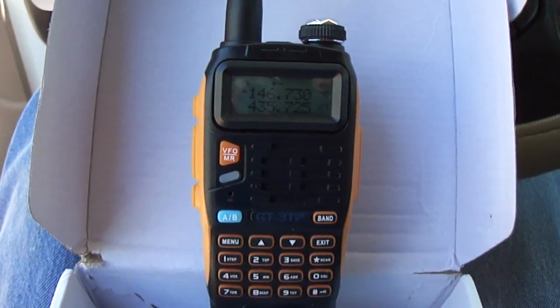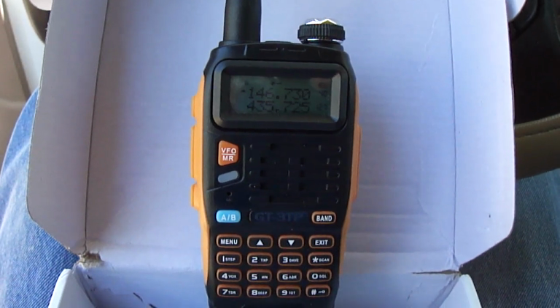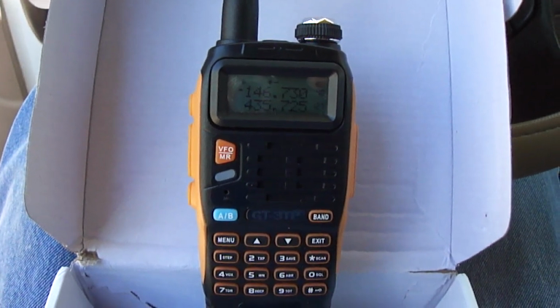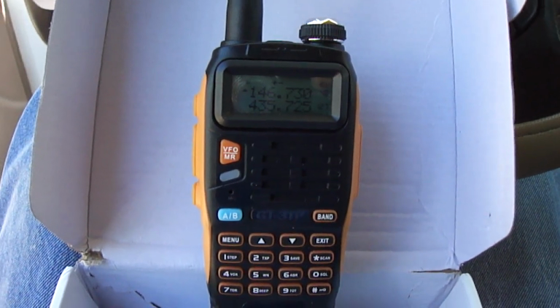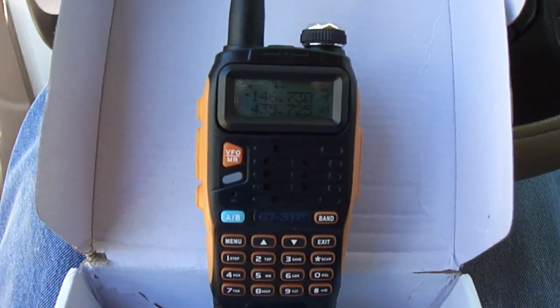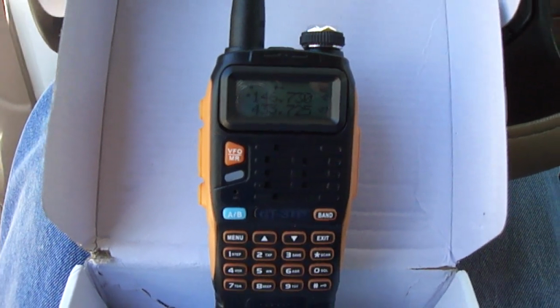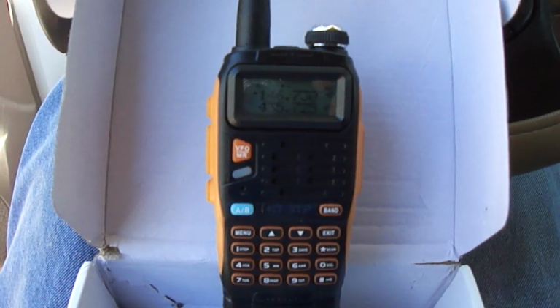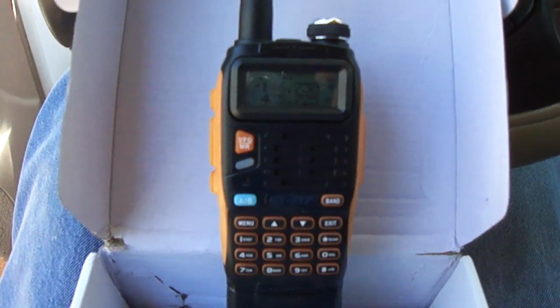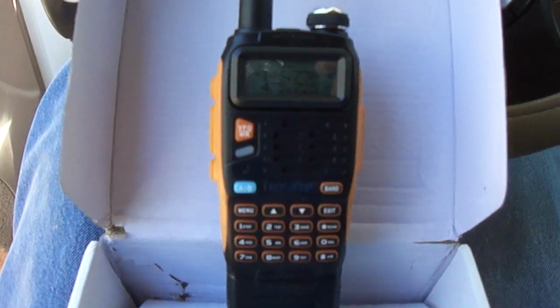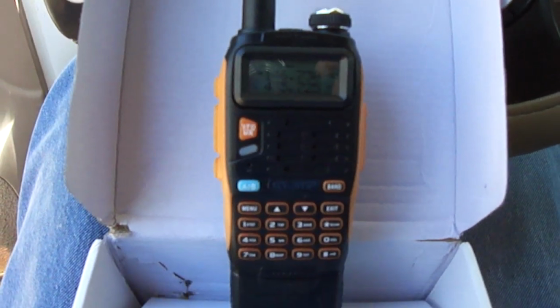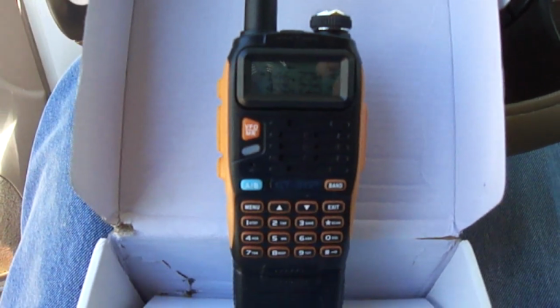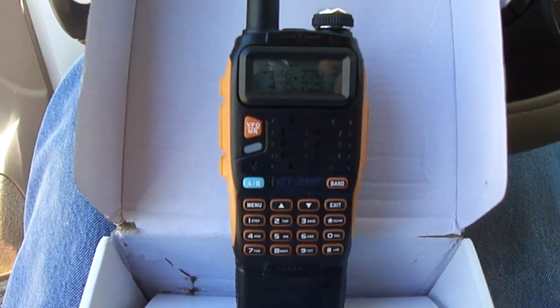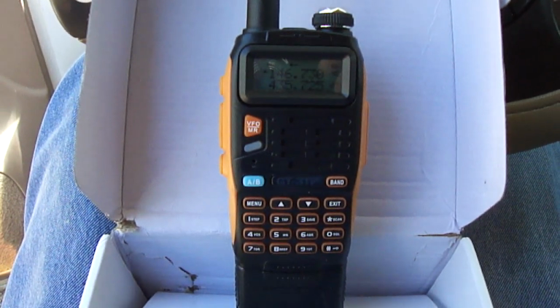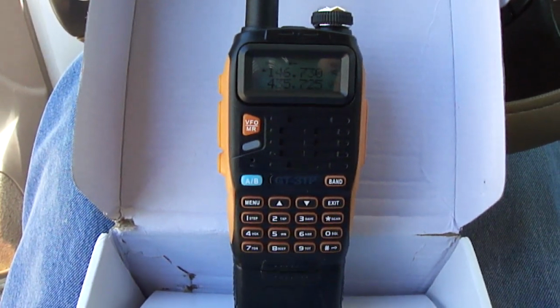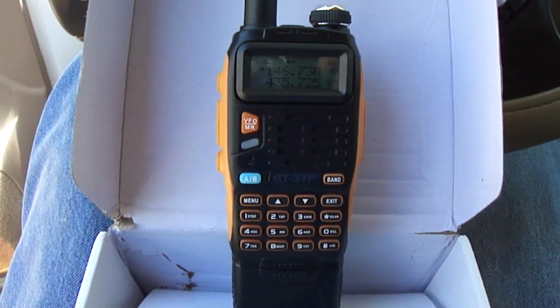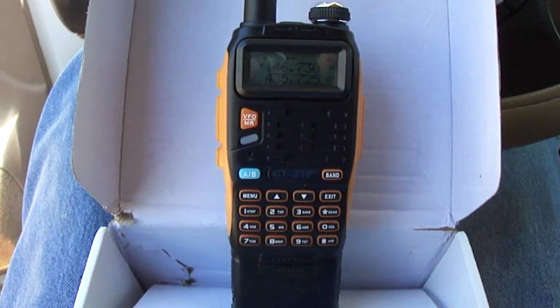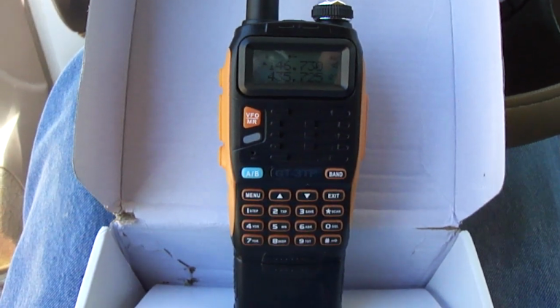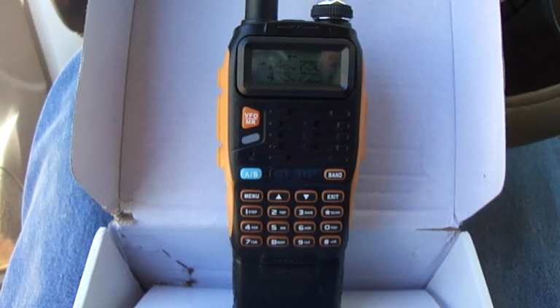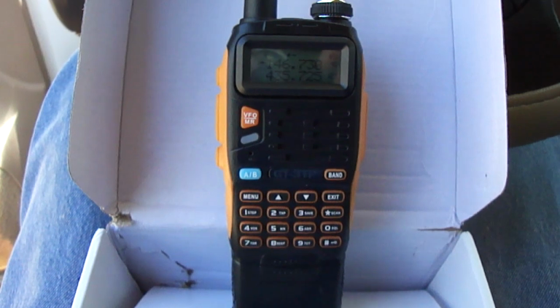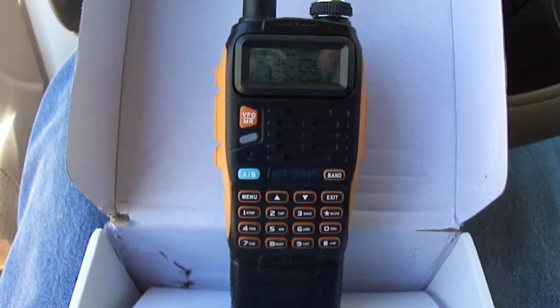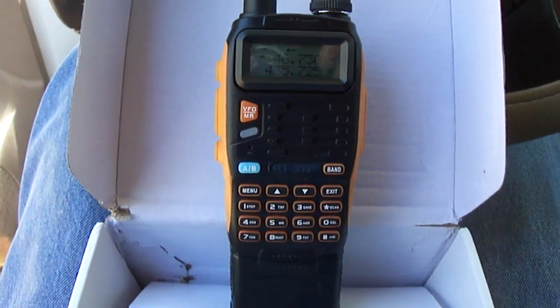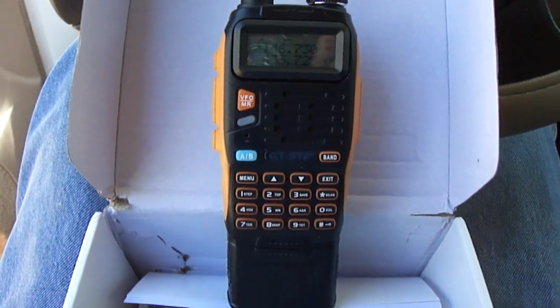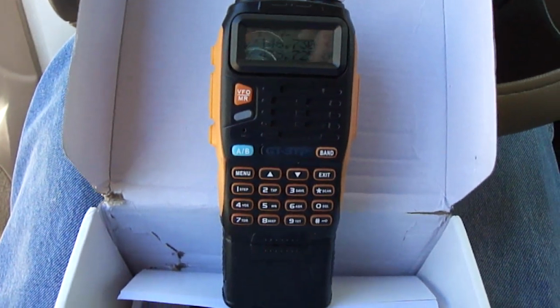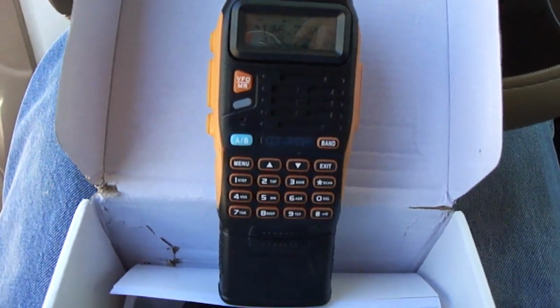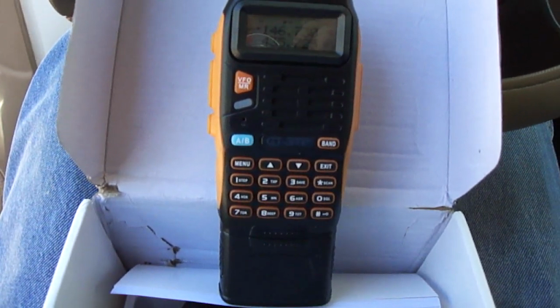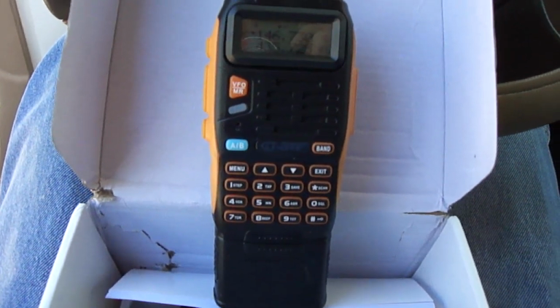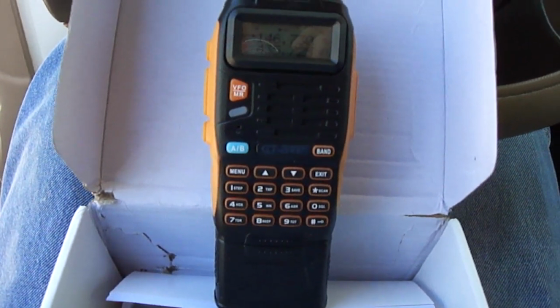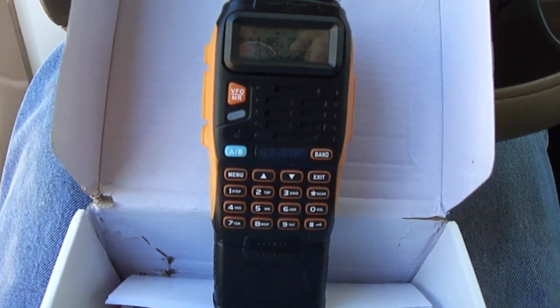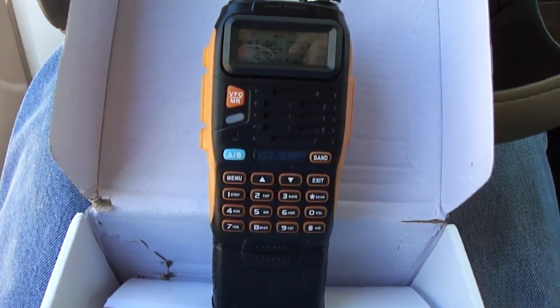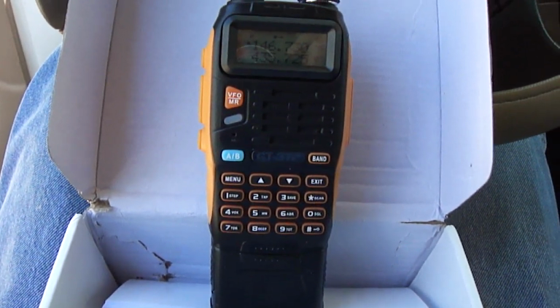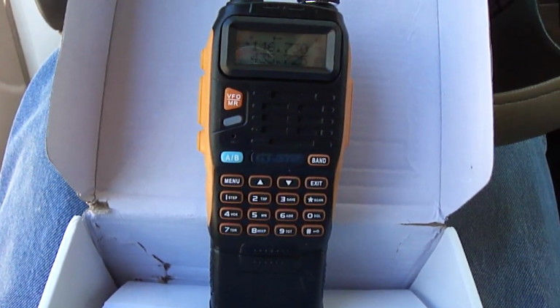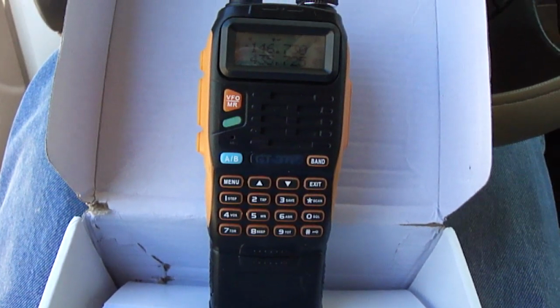Hello YouTube friends, I'm back again. Got my new radio, the Baofeng GT-3TP.